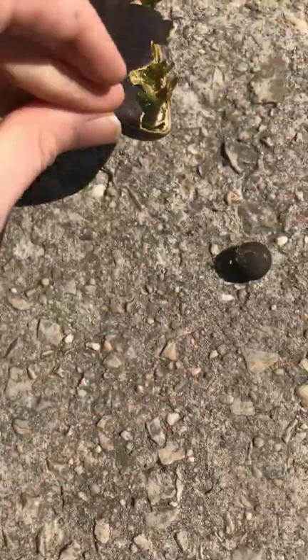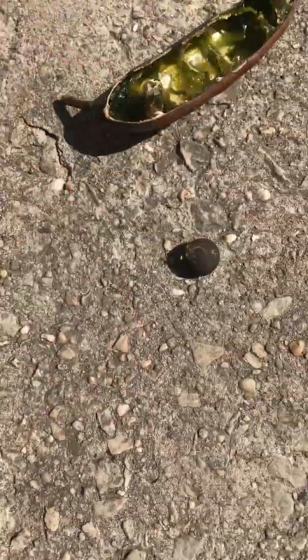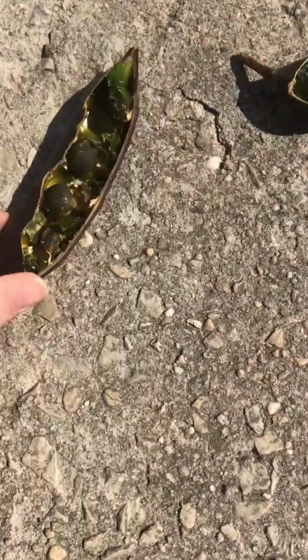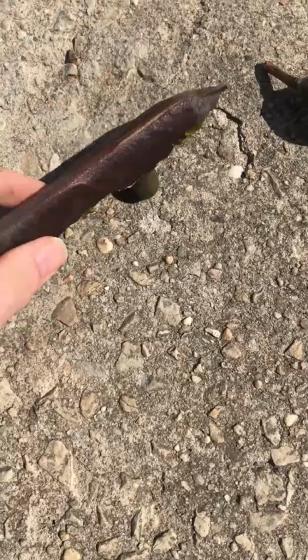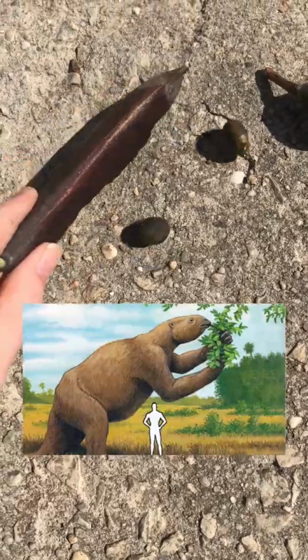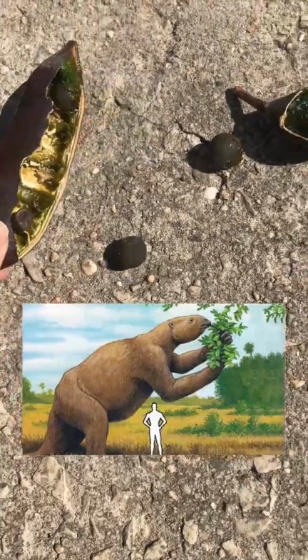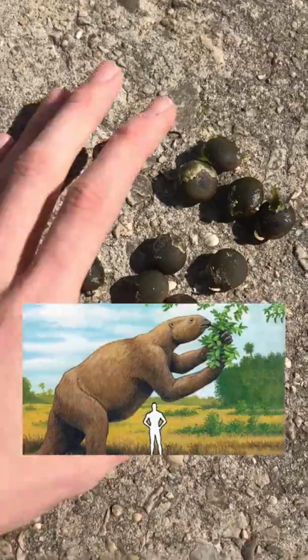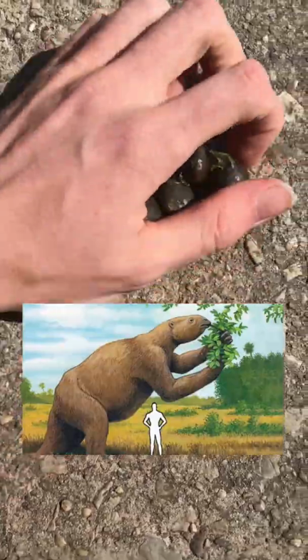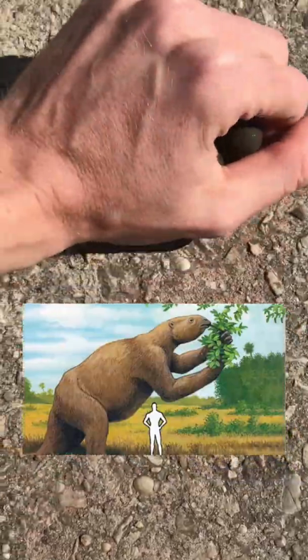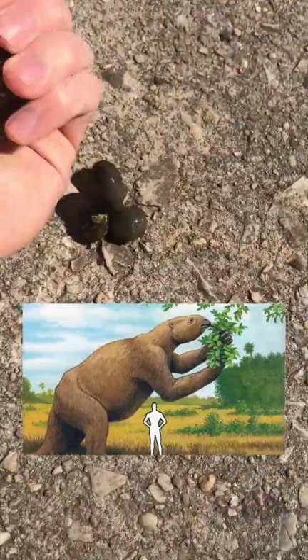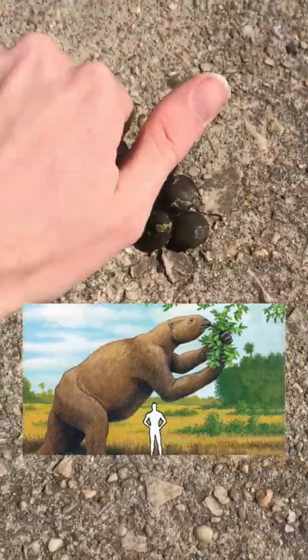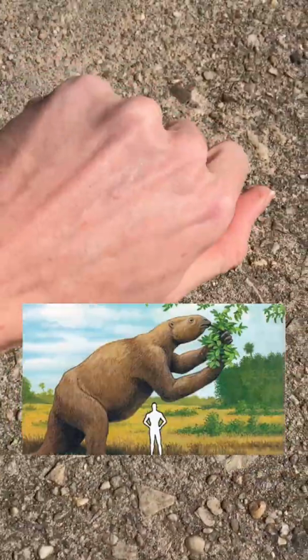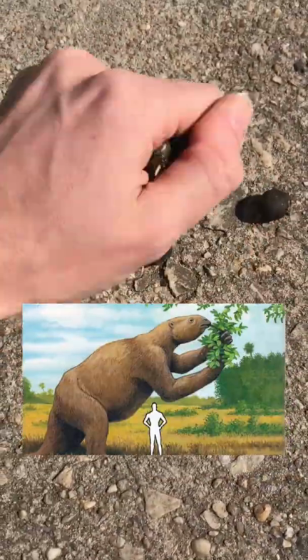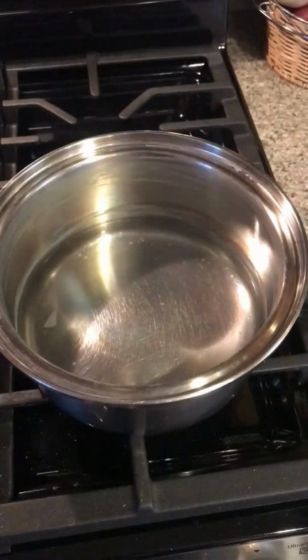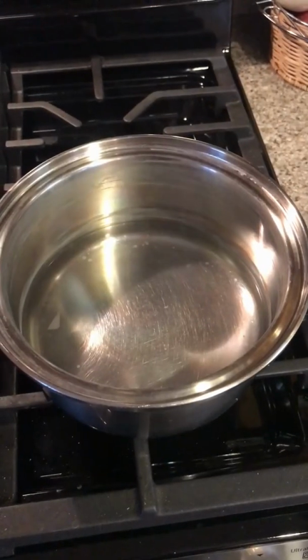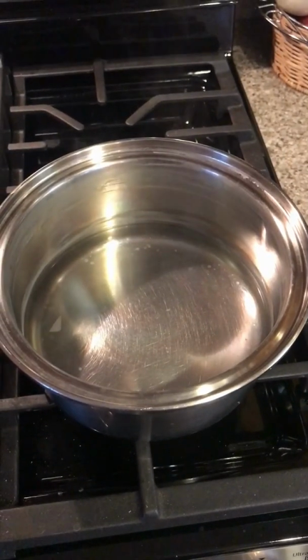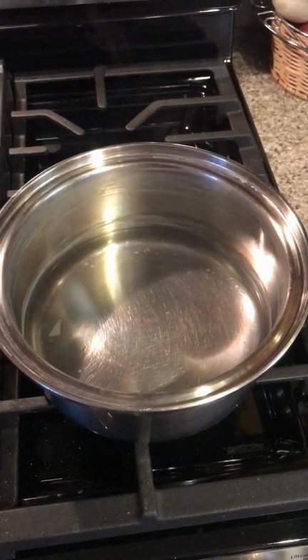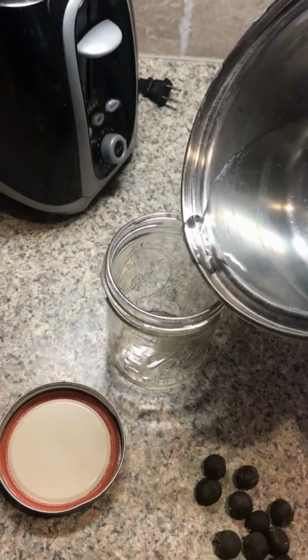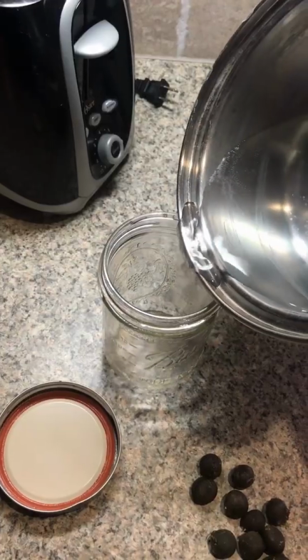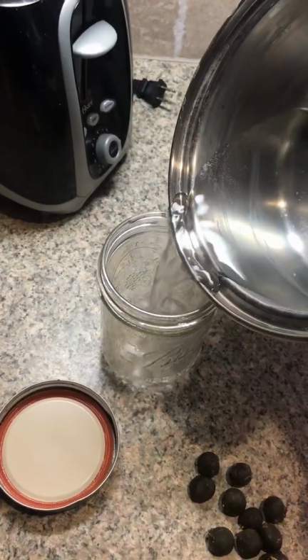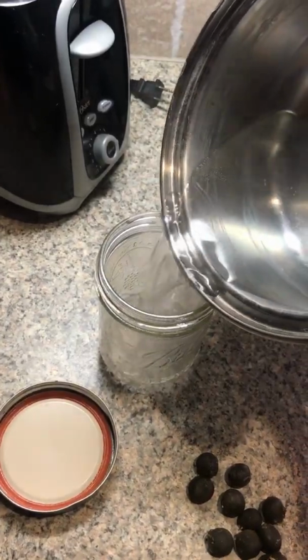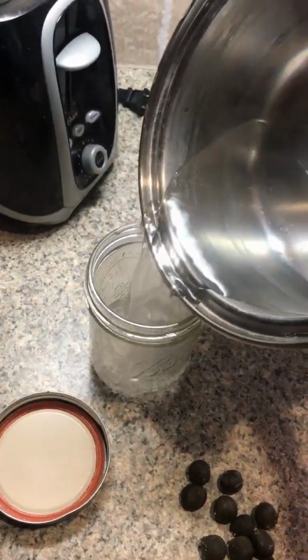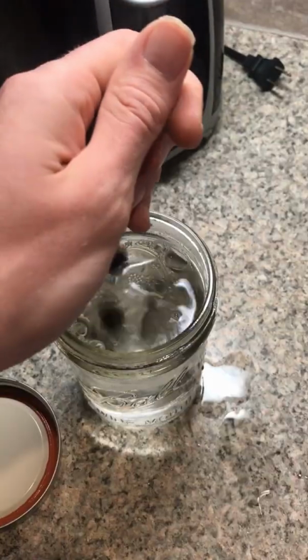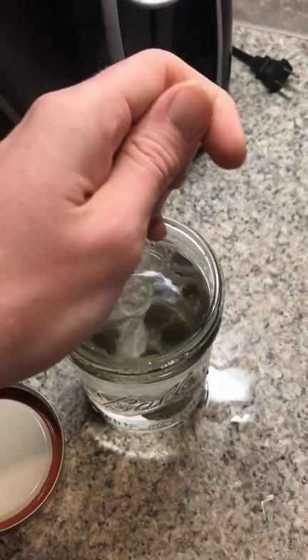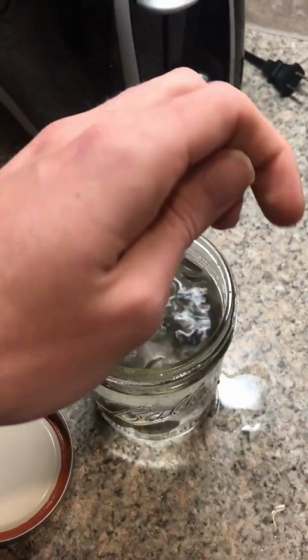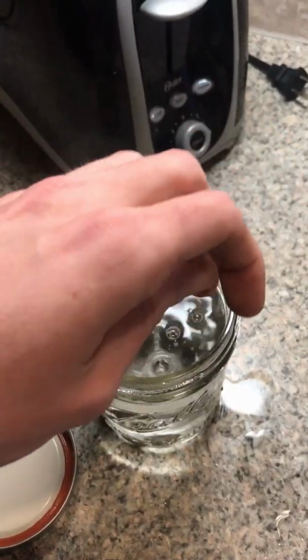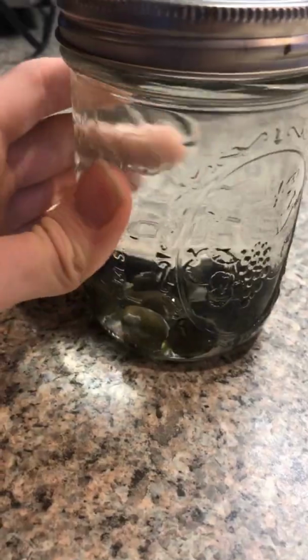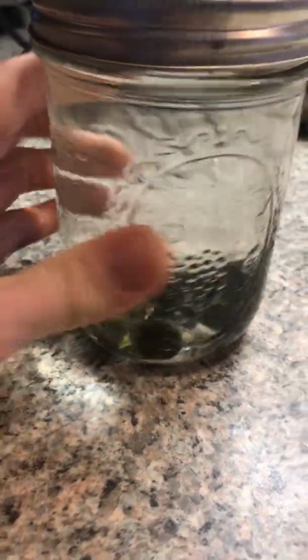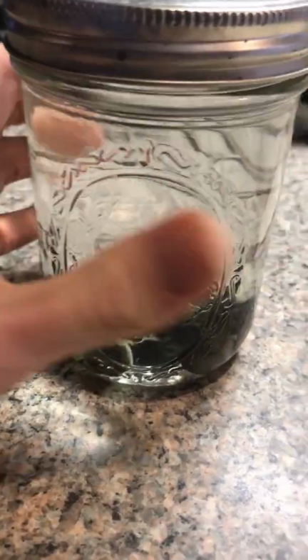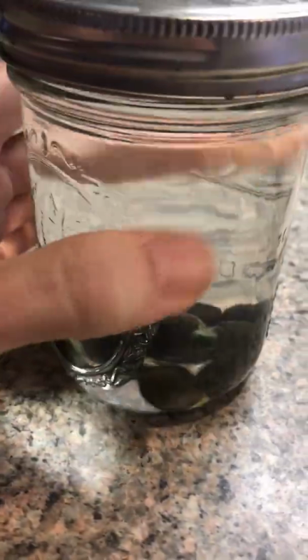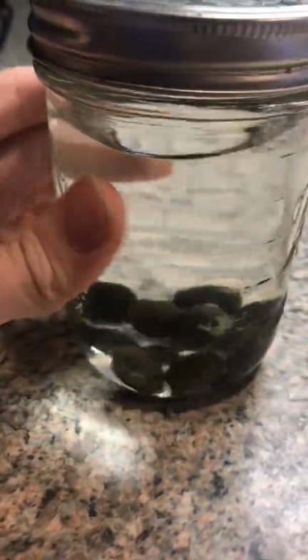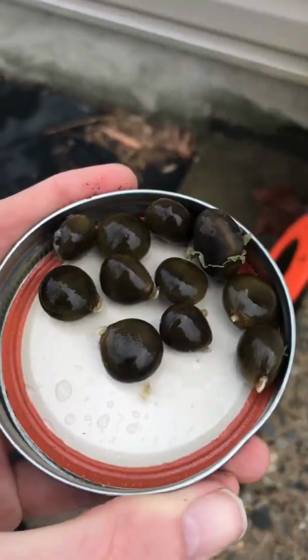These seed pods used to be eaten by large megafauna like the giant ground sloth, who would eat the whole seed pod and leave the seeds dispersed in their poop. And even though those animals are now extinct, the tree lives on today, even though nothing uses or eats the seed pods.